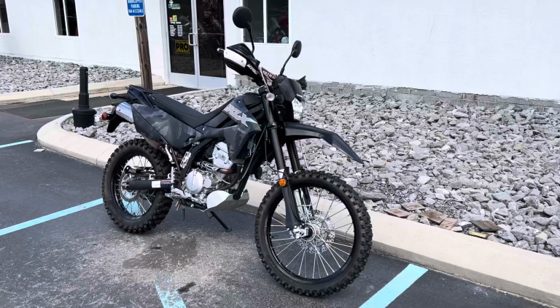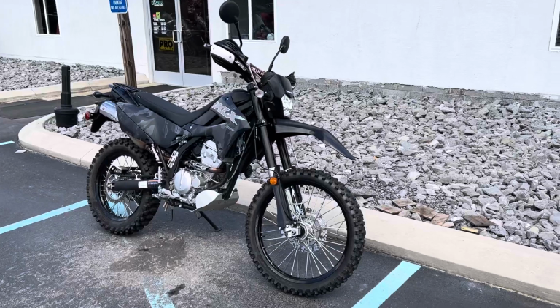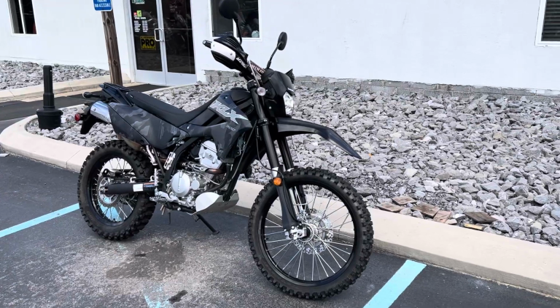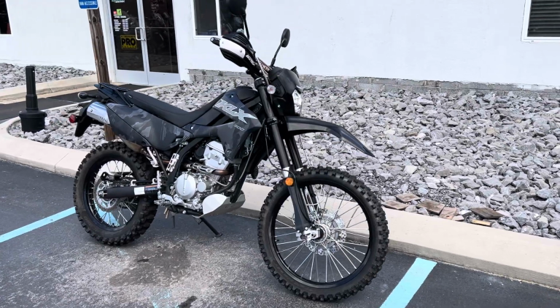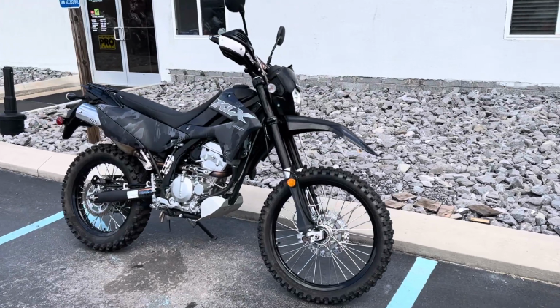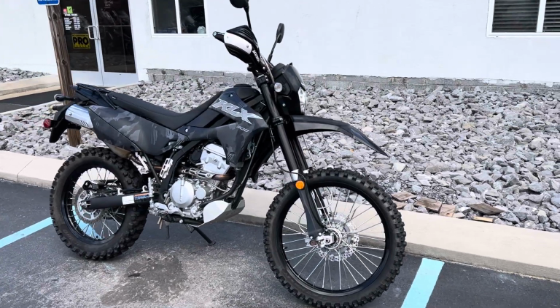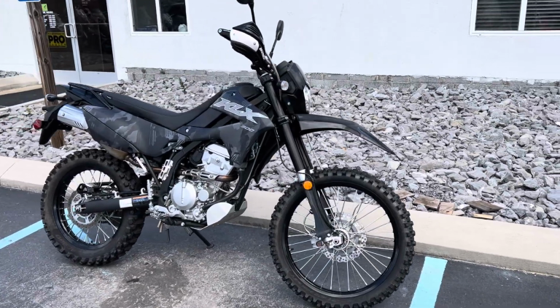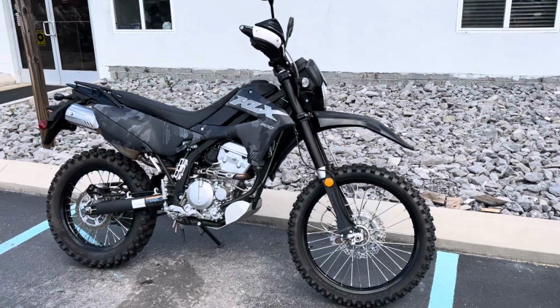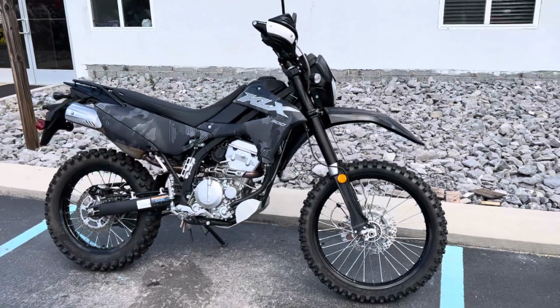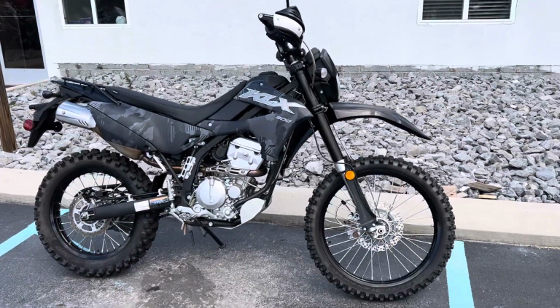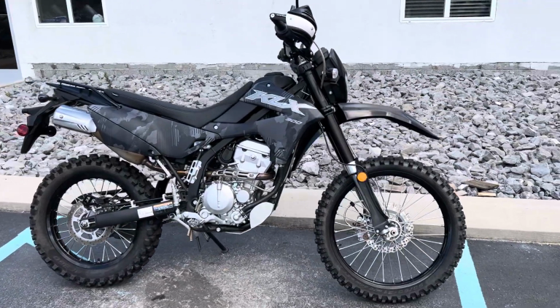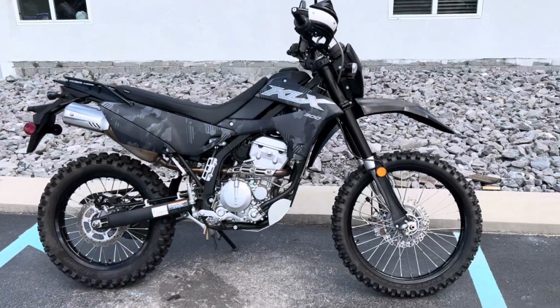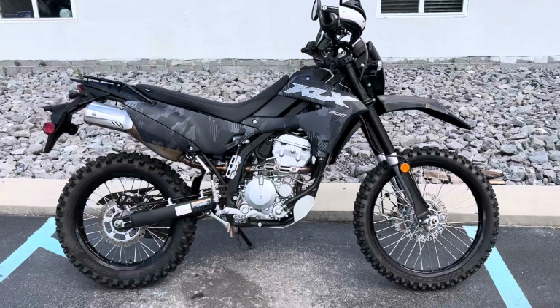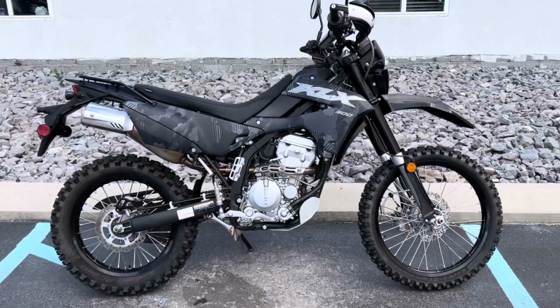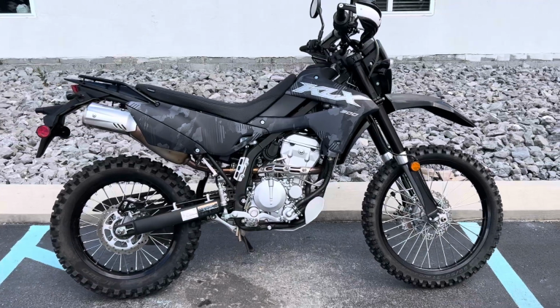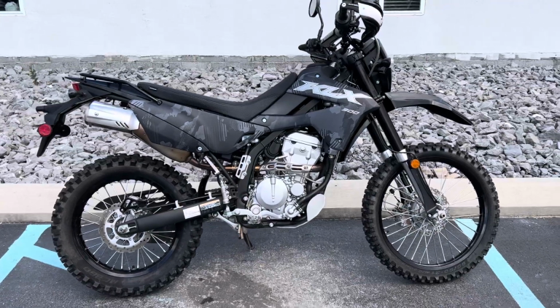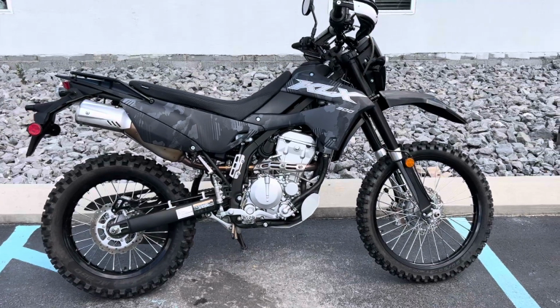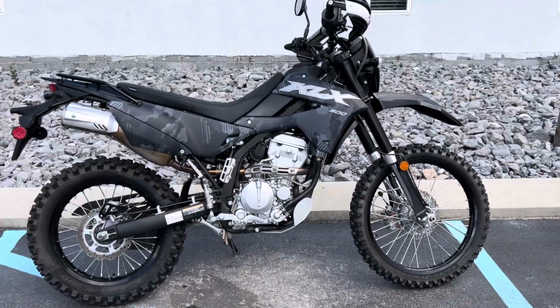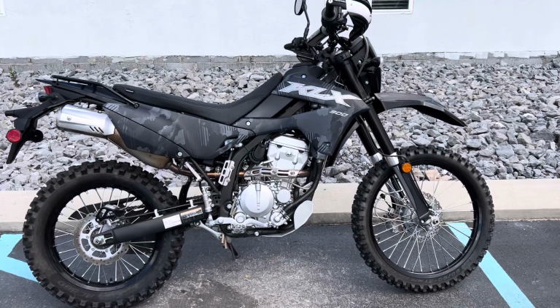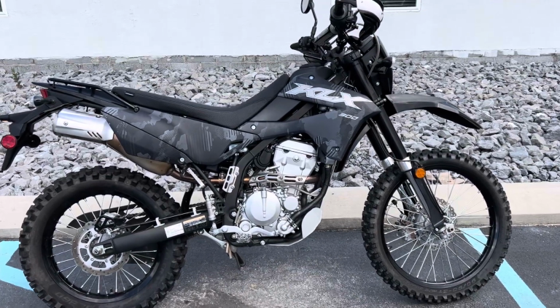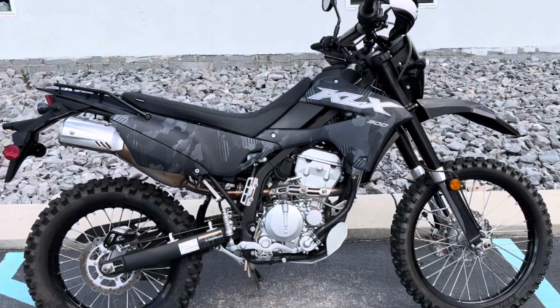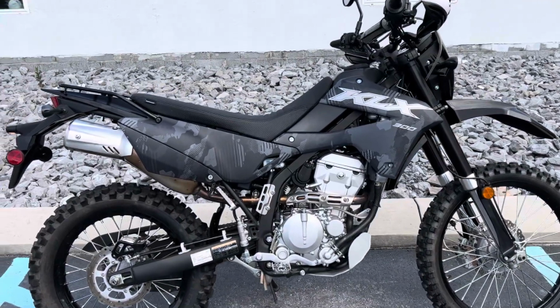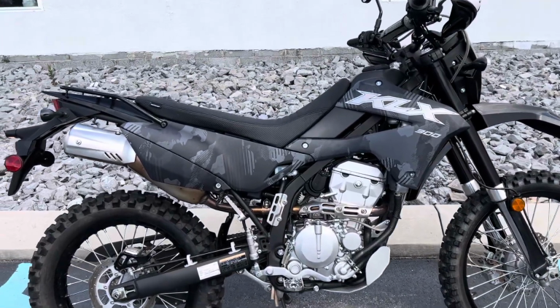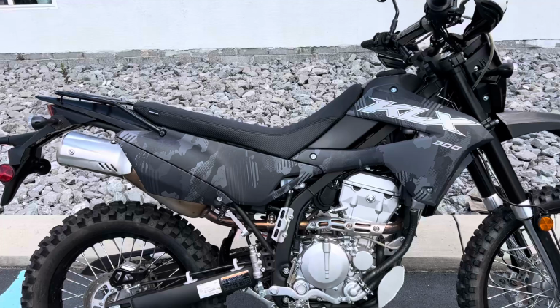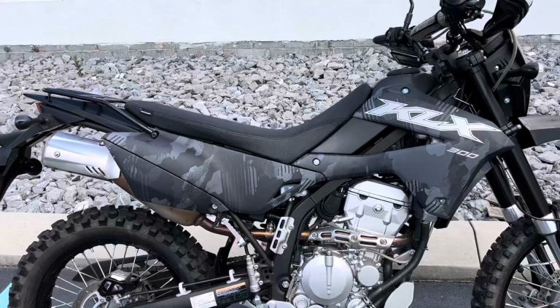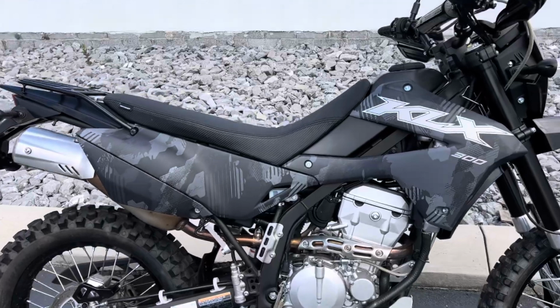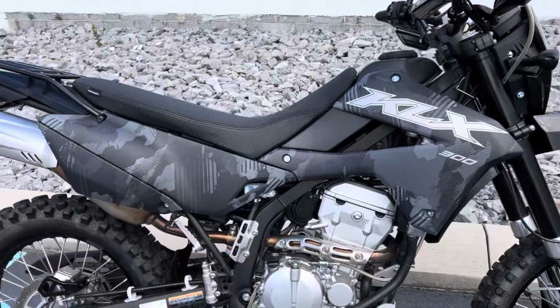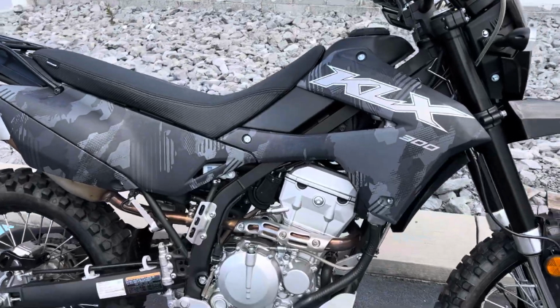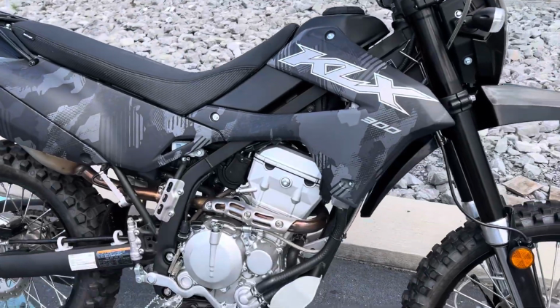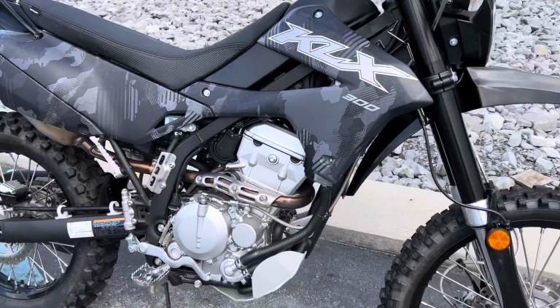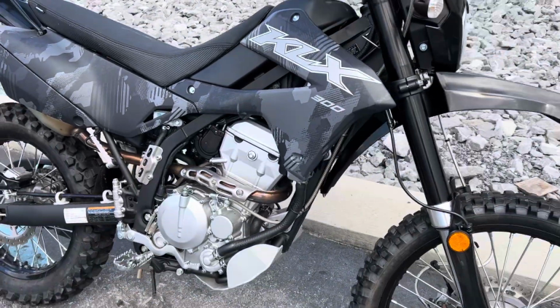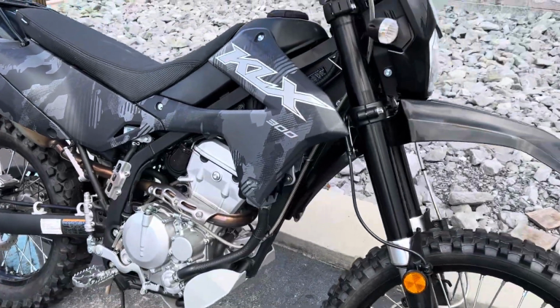Hello, Josh here at Kissel Motorsports, and thank you for your interest in this 2024 Kawasaki KLX 300. 2024, mint condition, 650 miles.